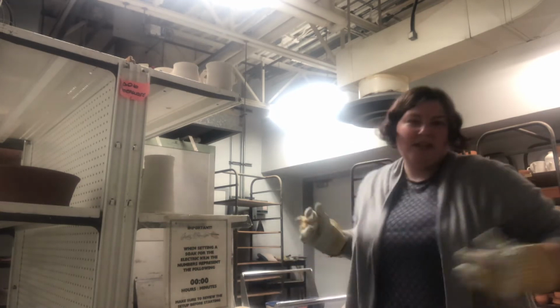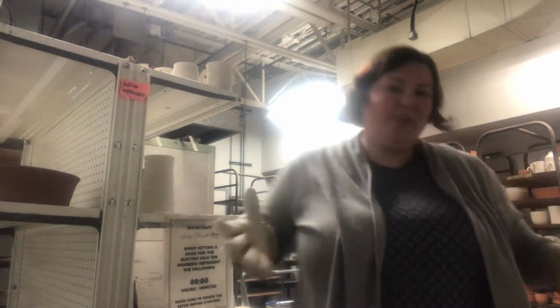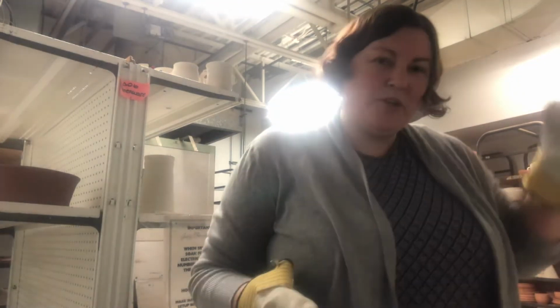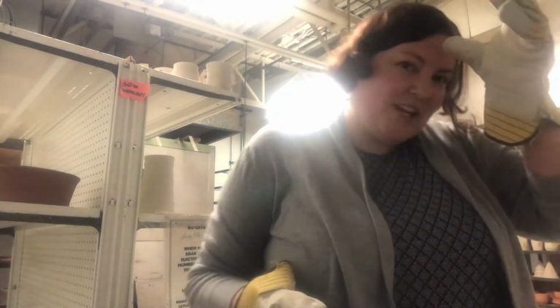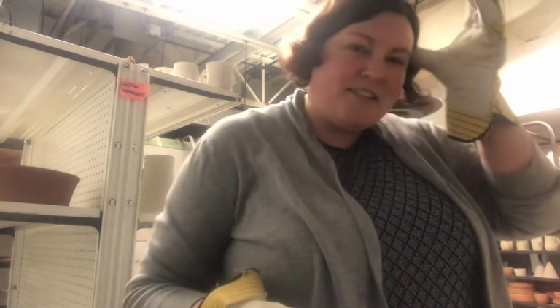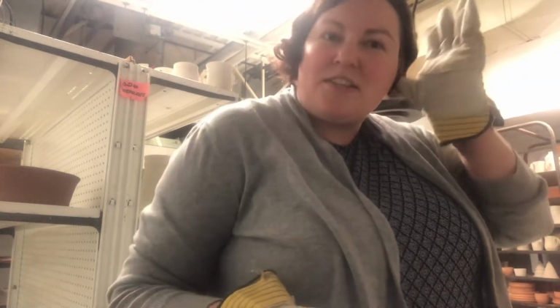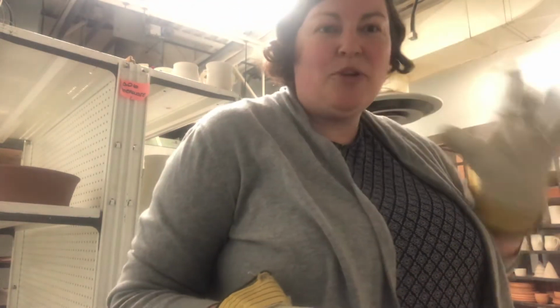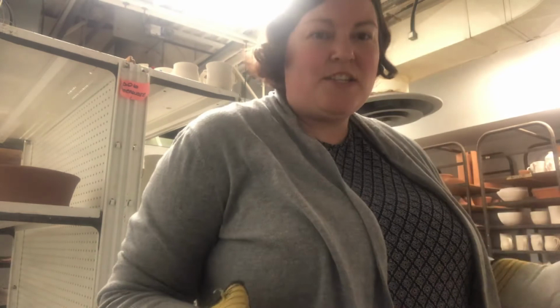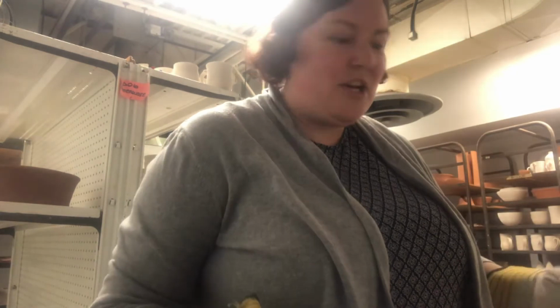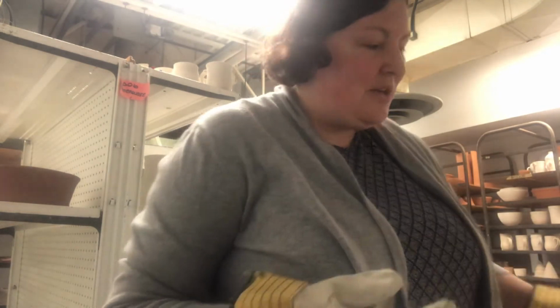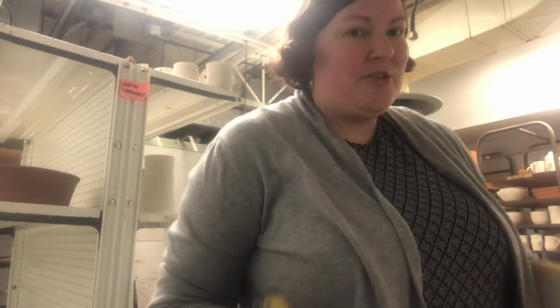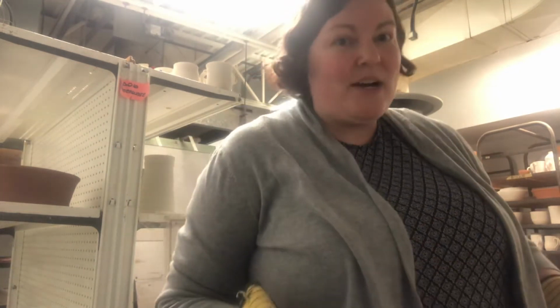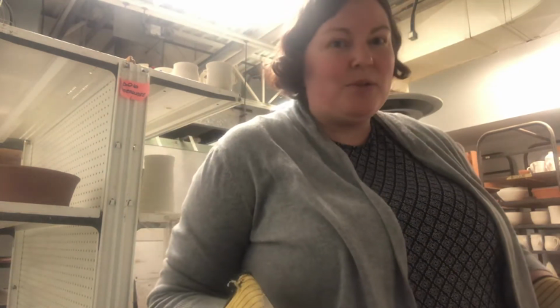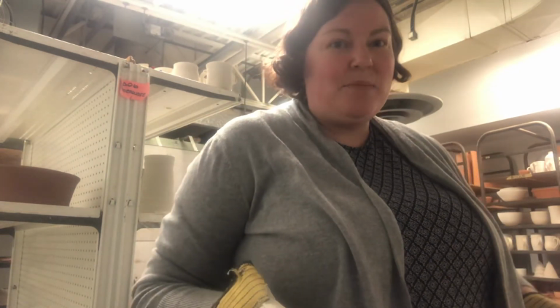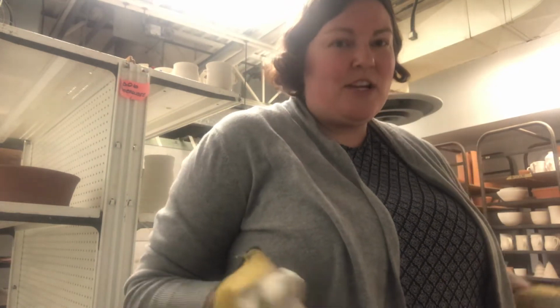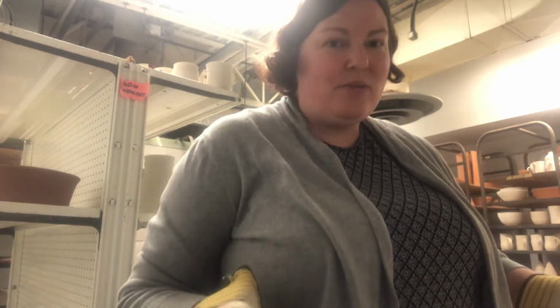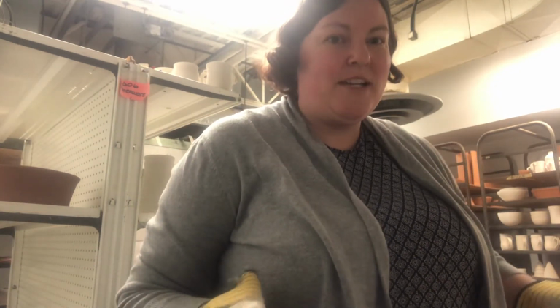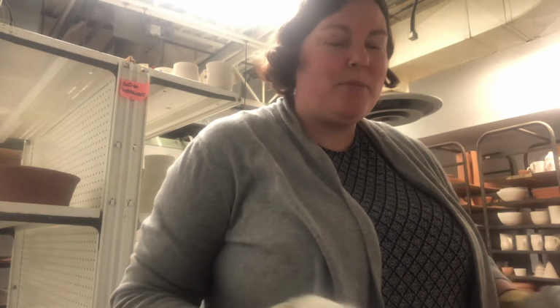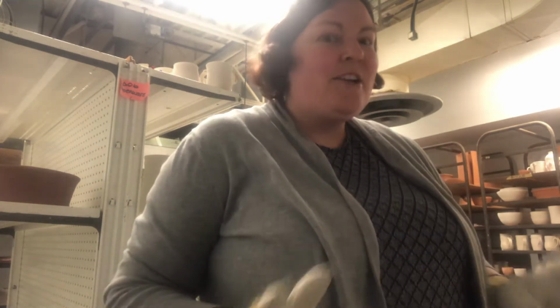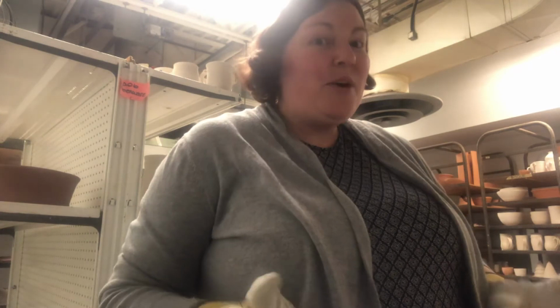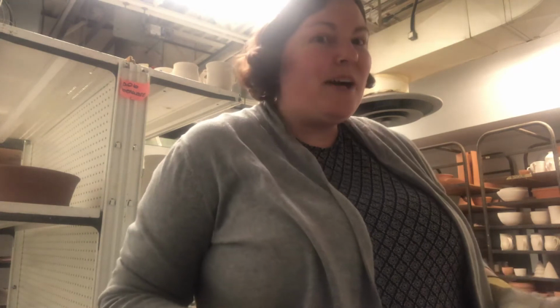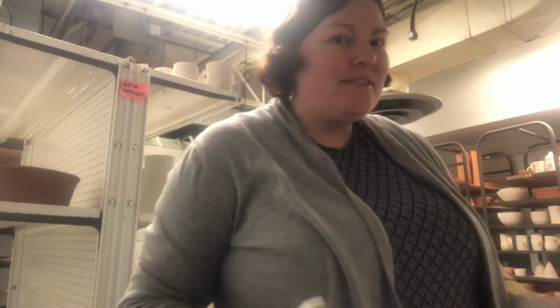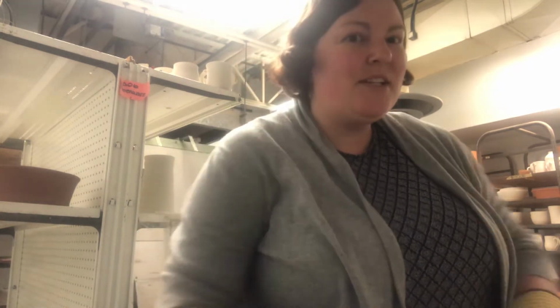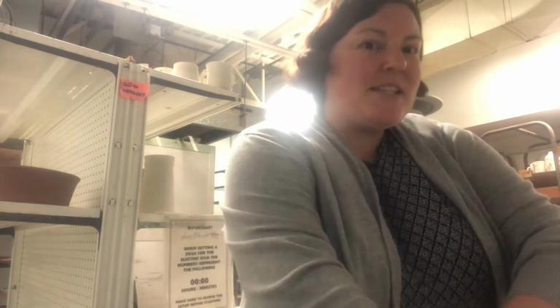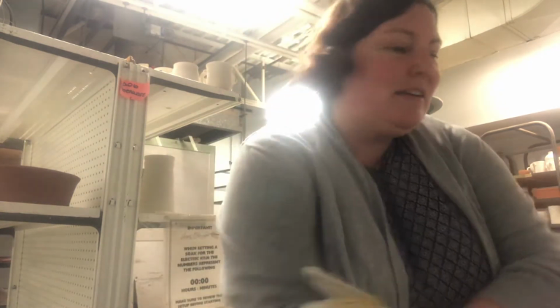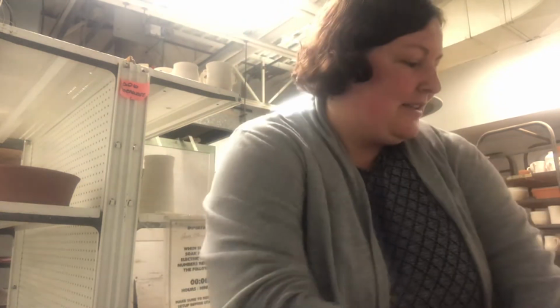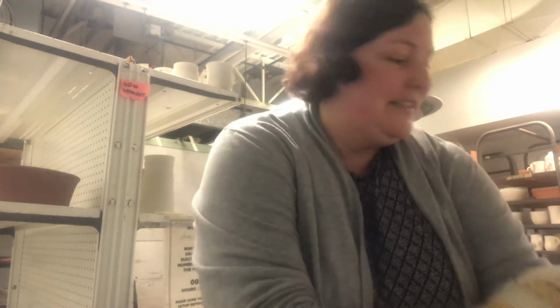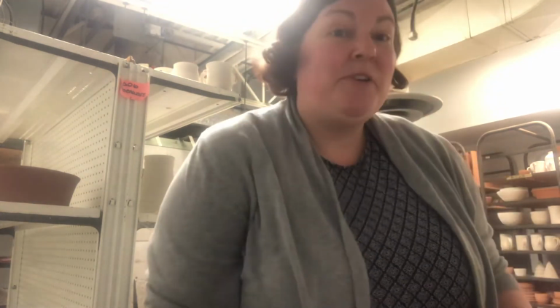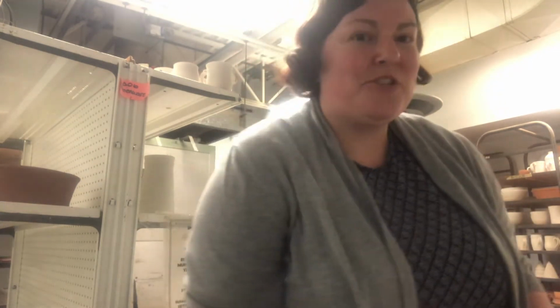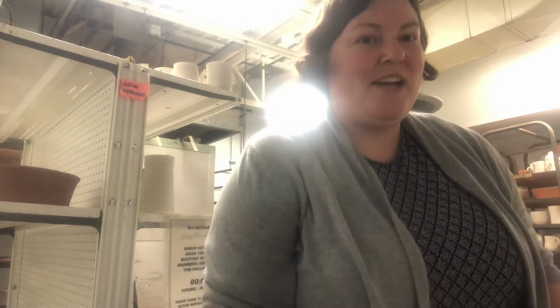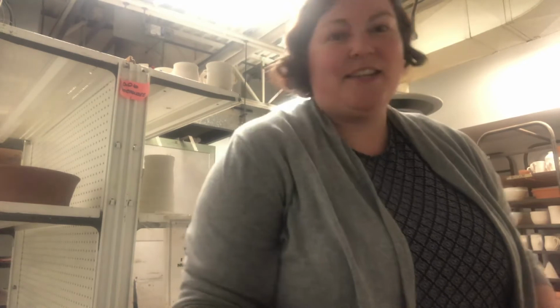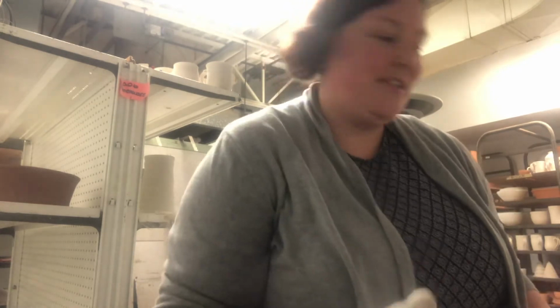I'm very fortunate to have access to this community studio. We've been shut down a couple of times during the COVID pandemic, but right now we're allowed in at limited capacity, so very fortunate to have access to the kilns again.